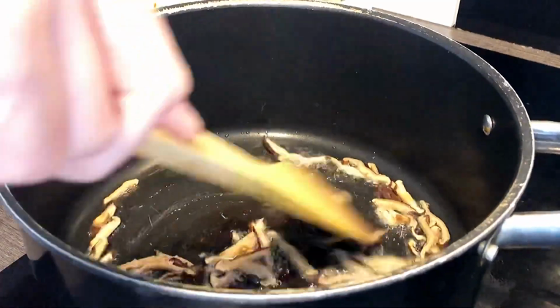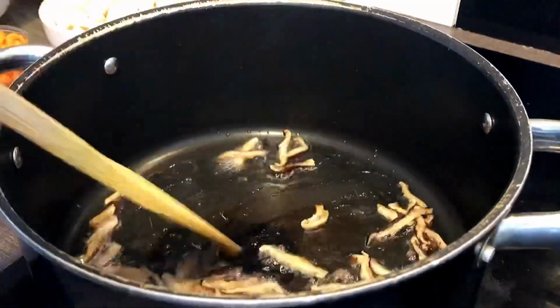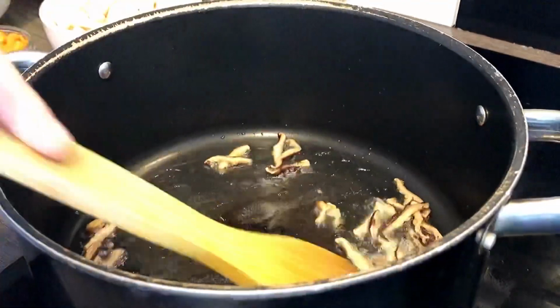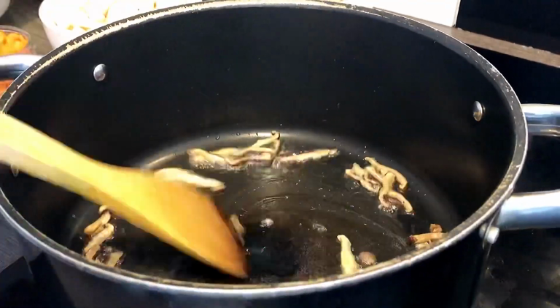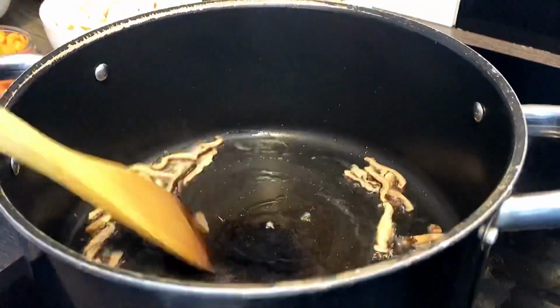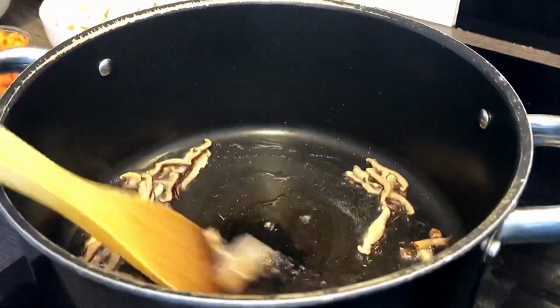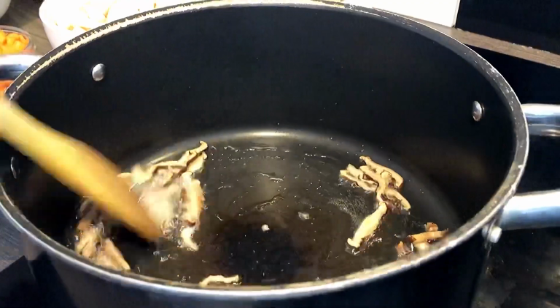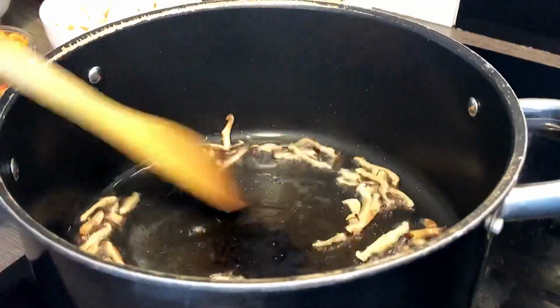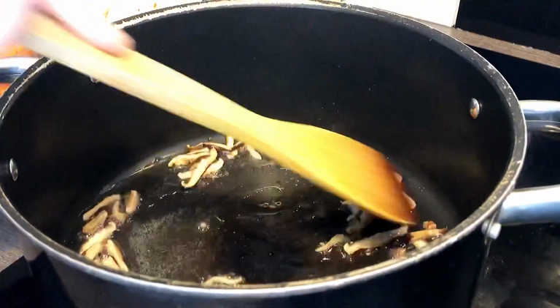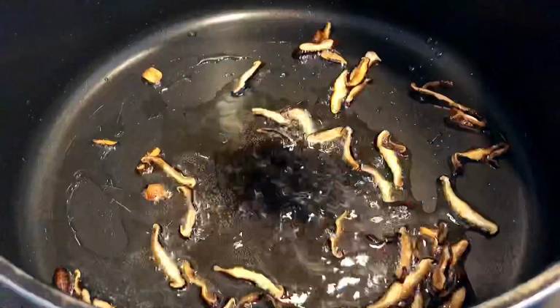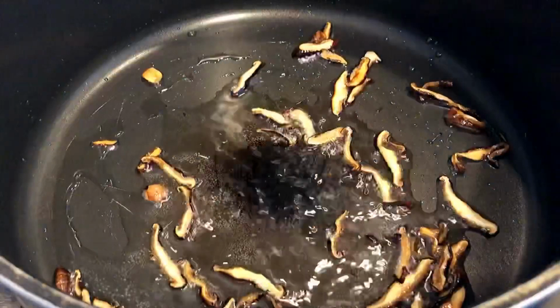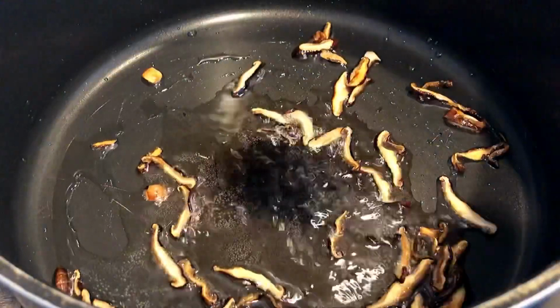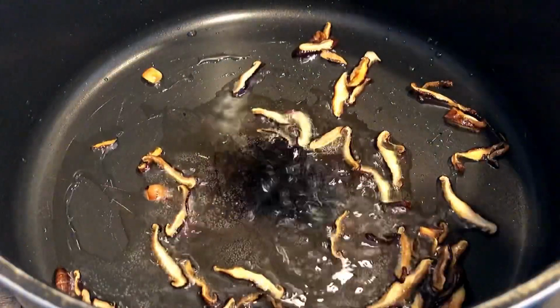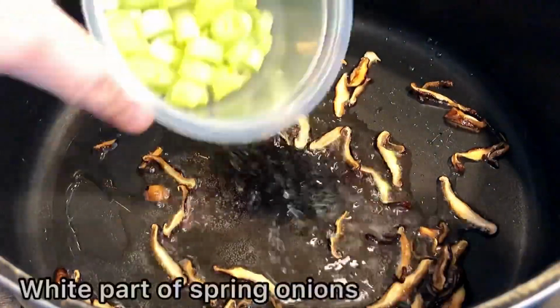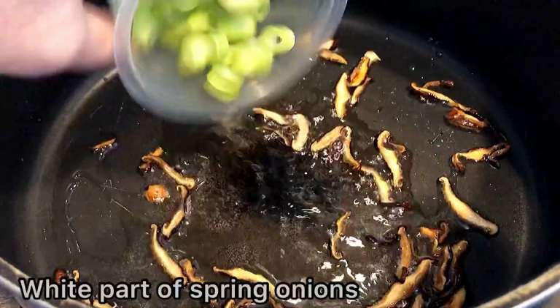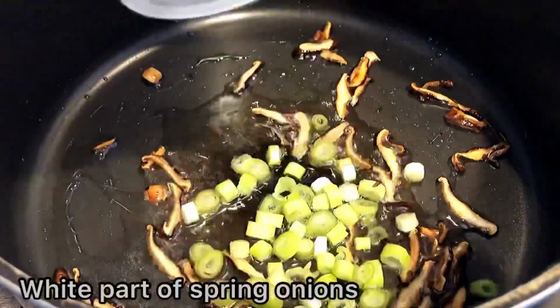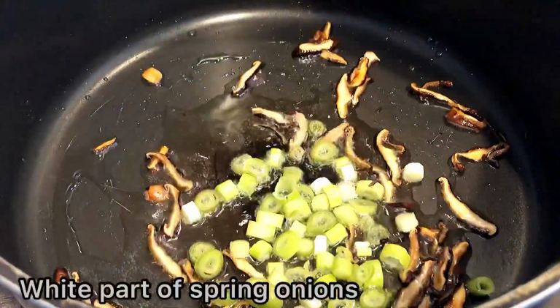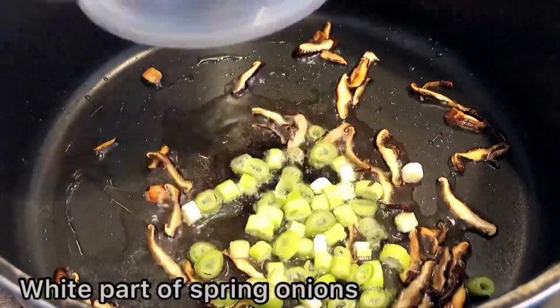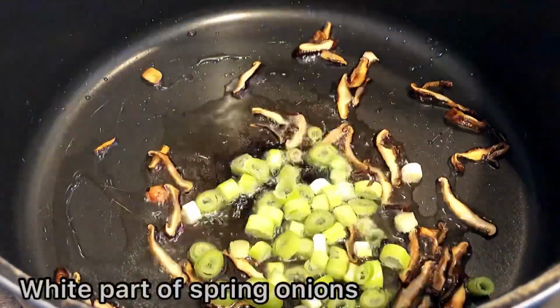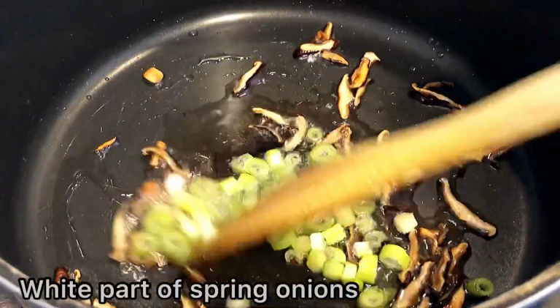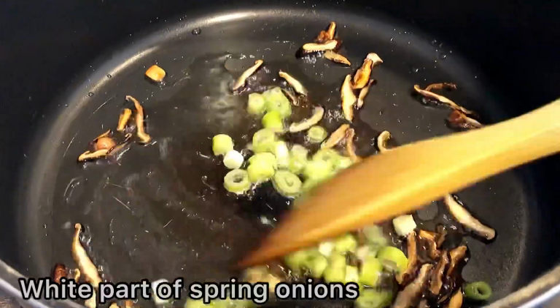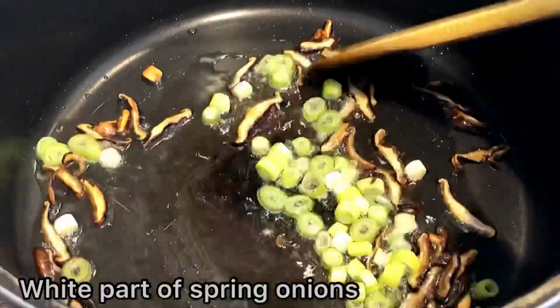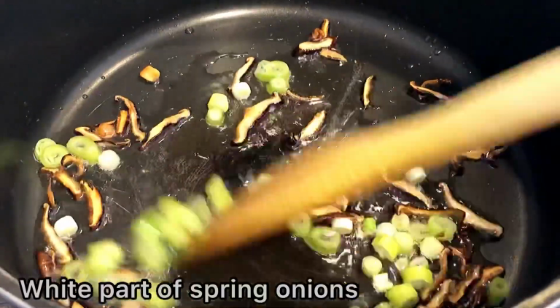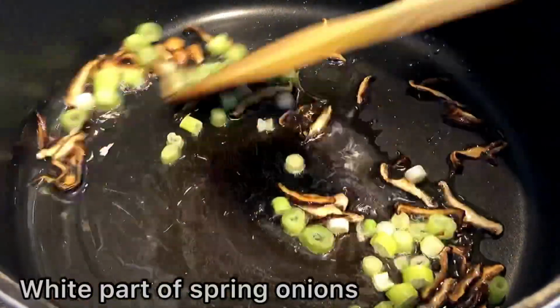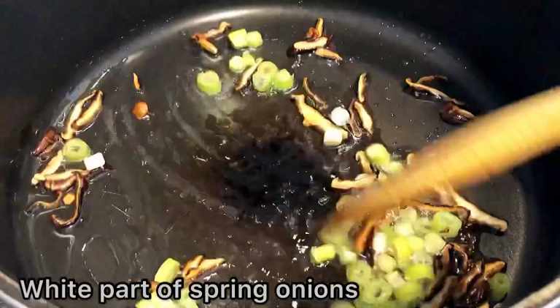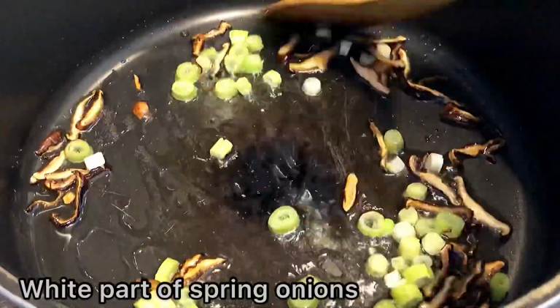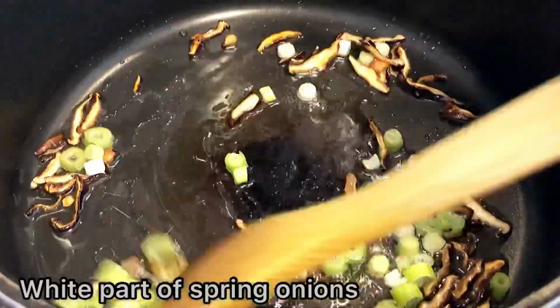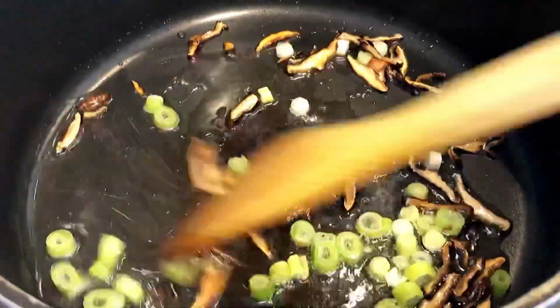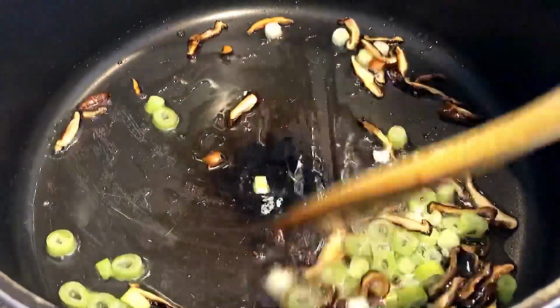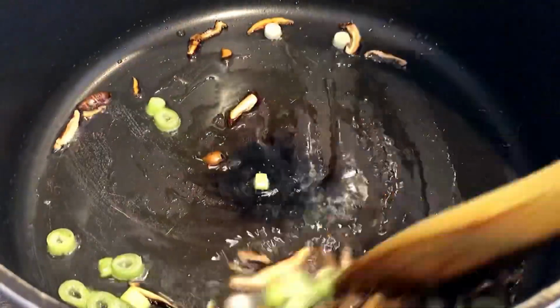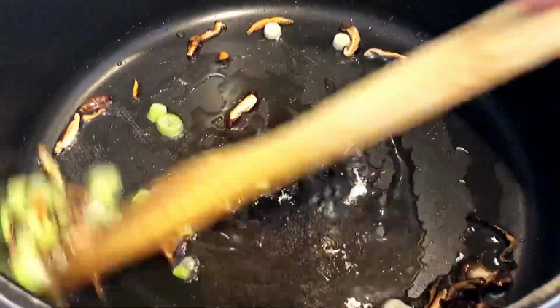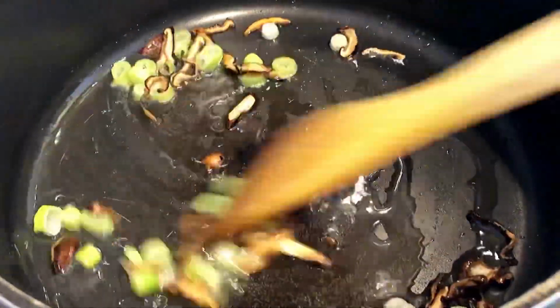Now we will be able to cook it. We need to be a little longer prepared, so we will get a little more food.